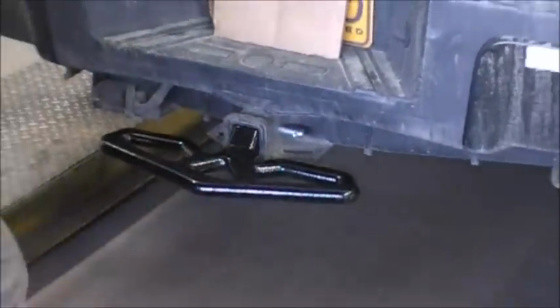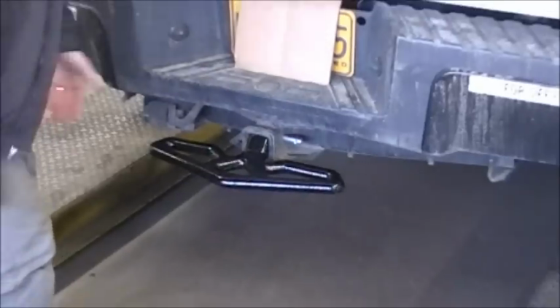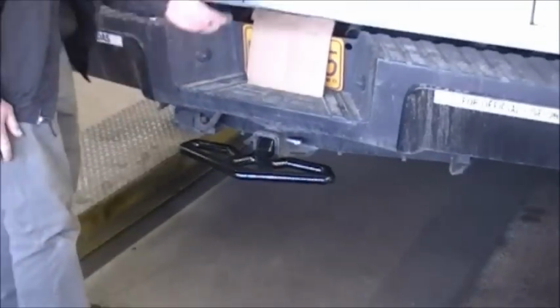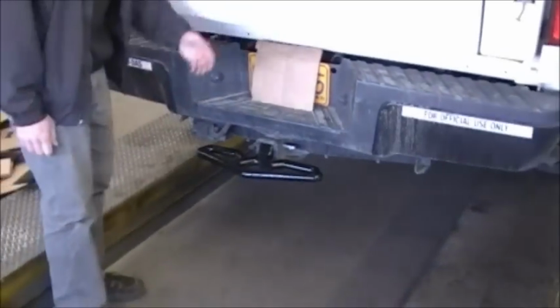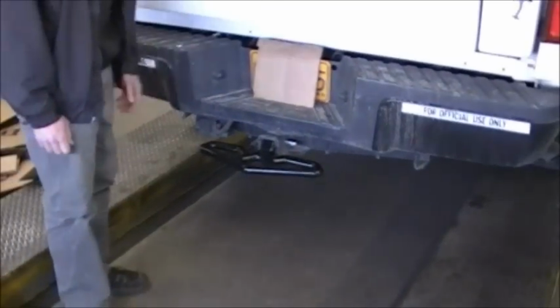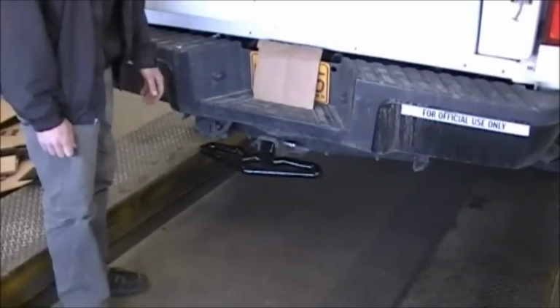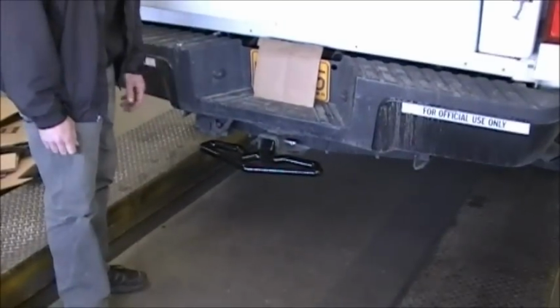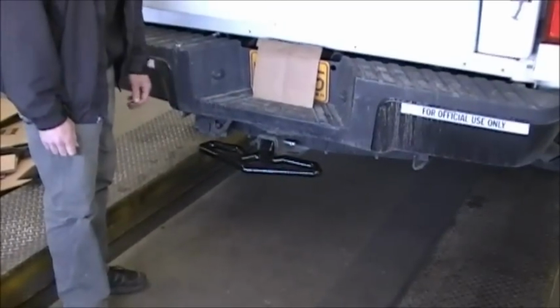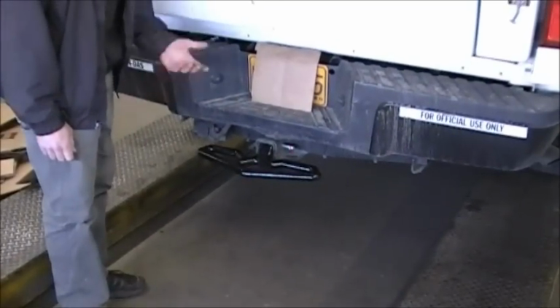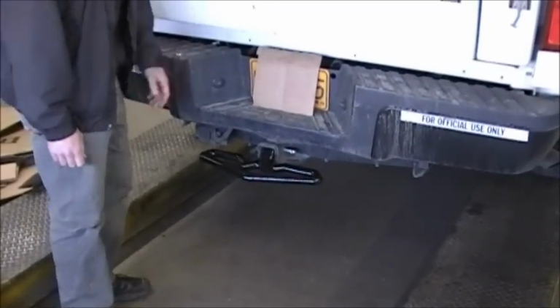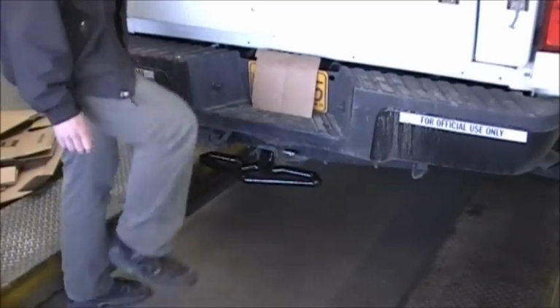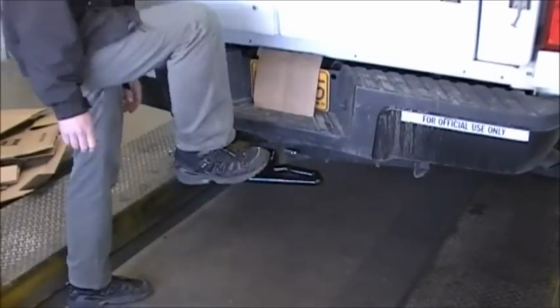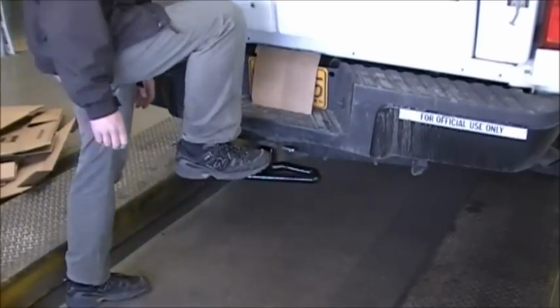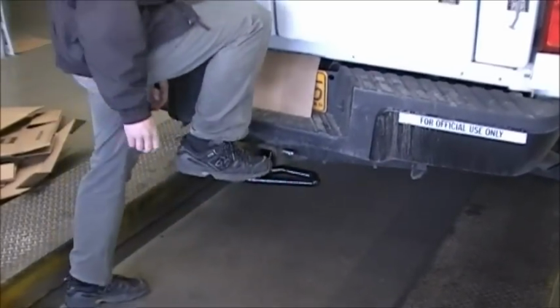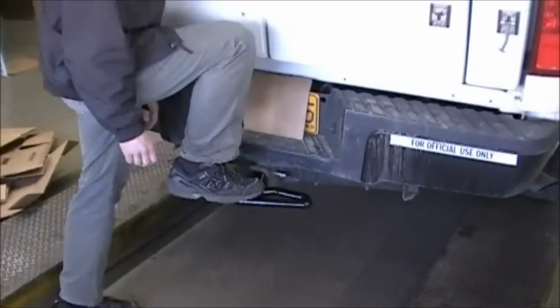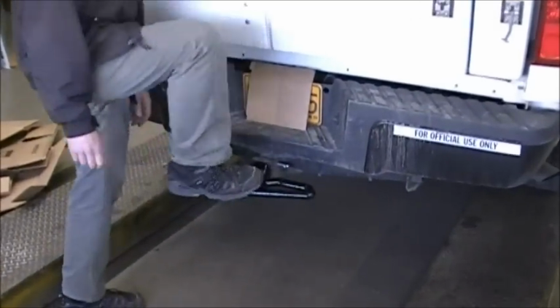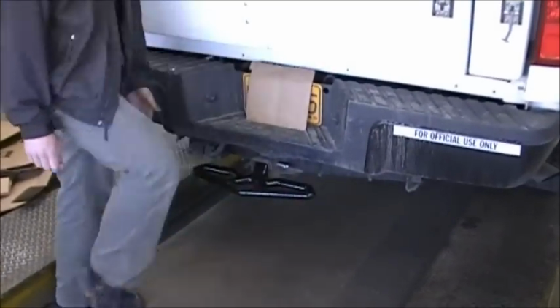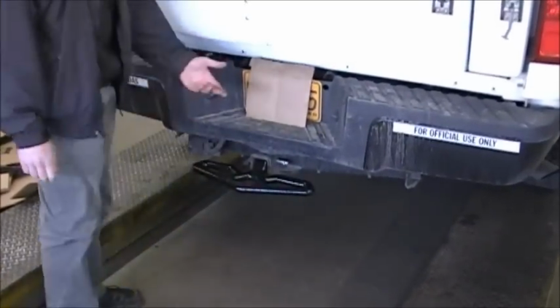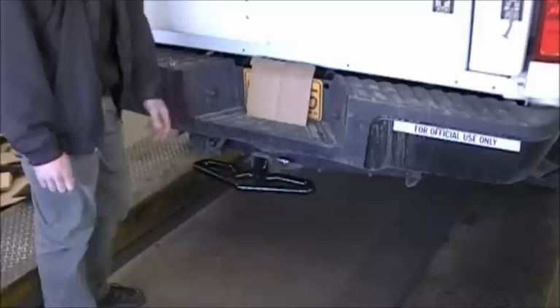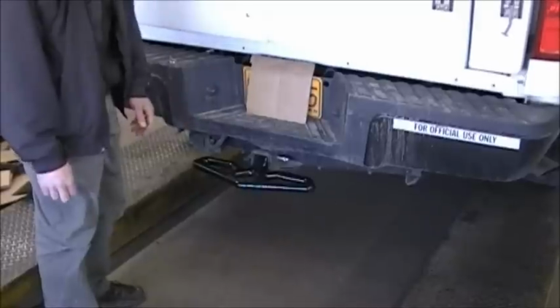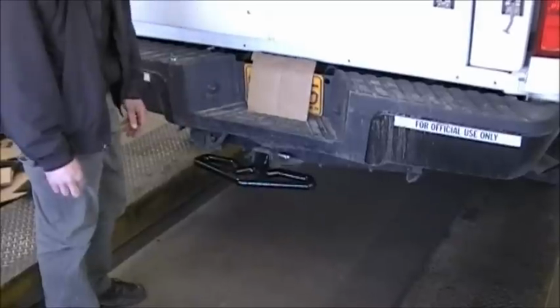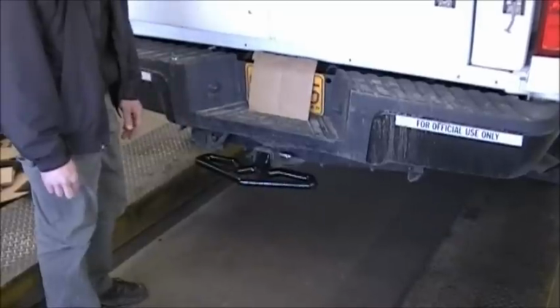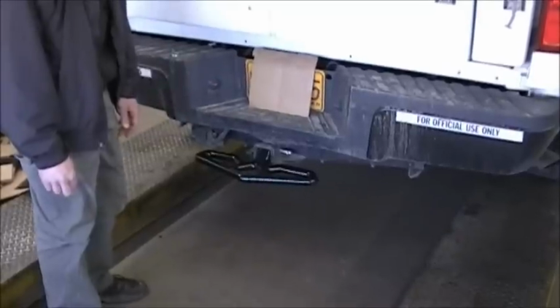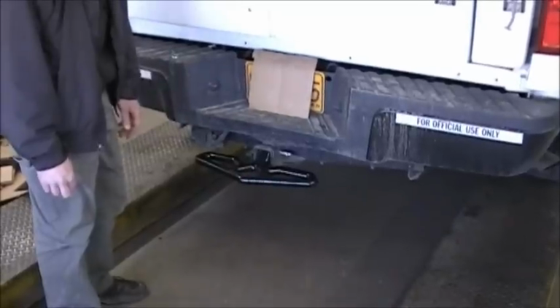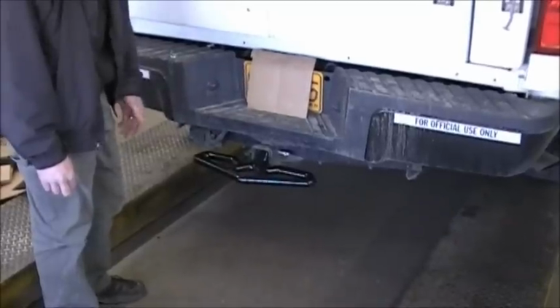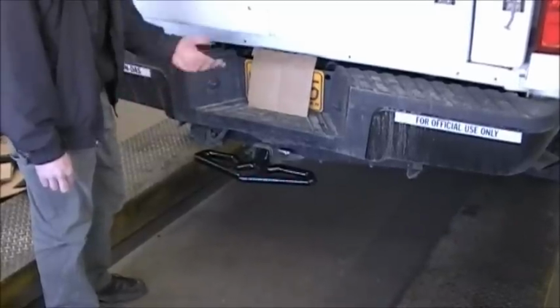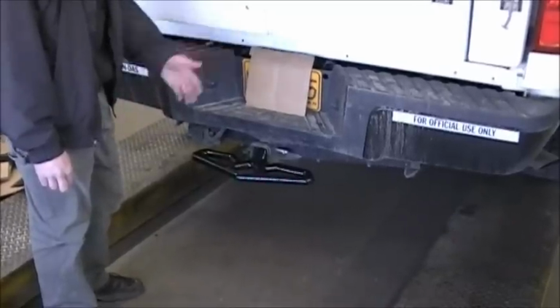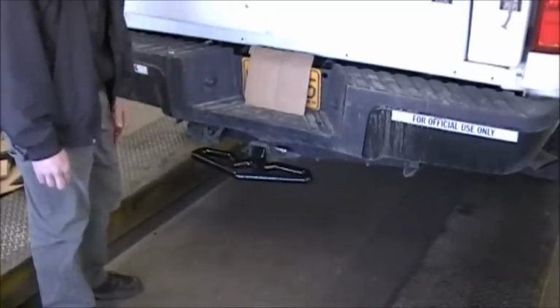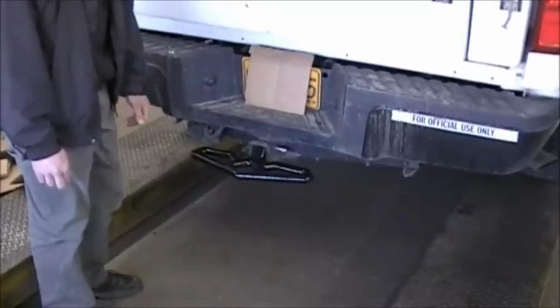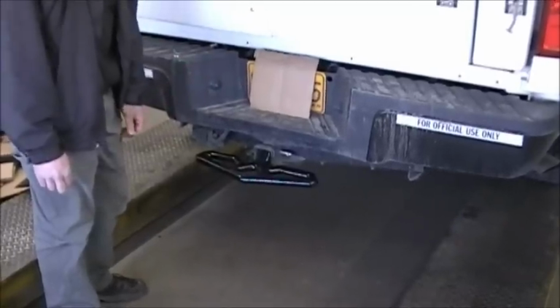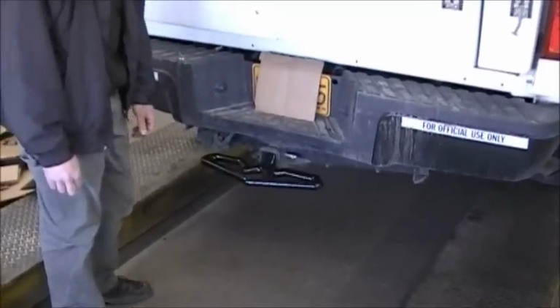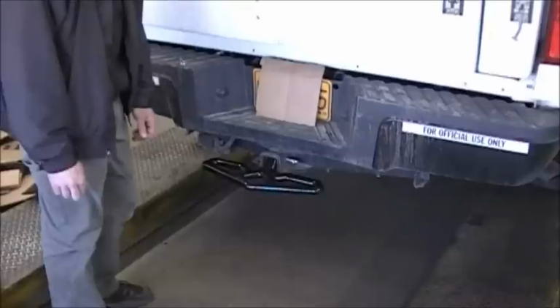As the name states, it's the beaver step, so it can be used as a step to get in and out of your rig. It works nice in a front receiver hitch too, because sometimes you need to get up into your engine compartment and whatnot.